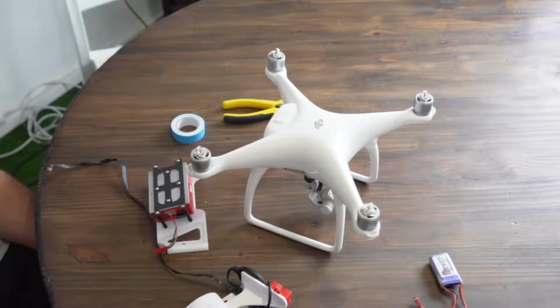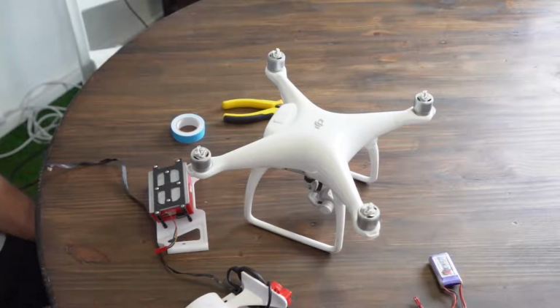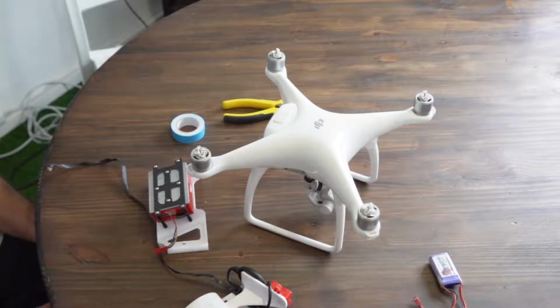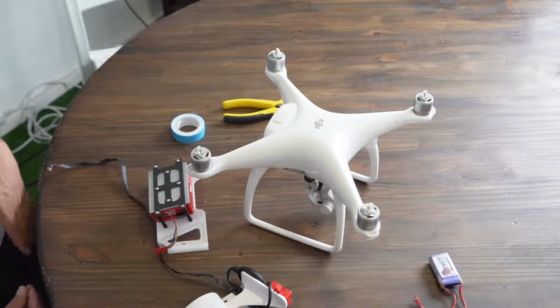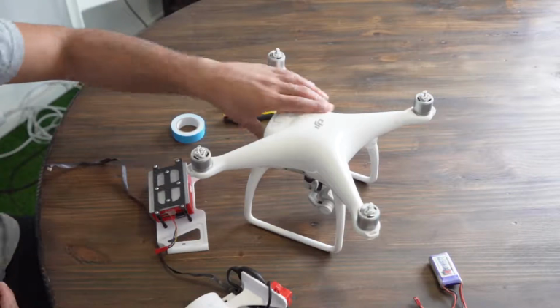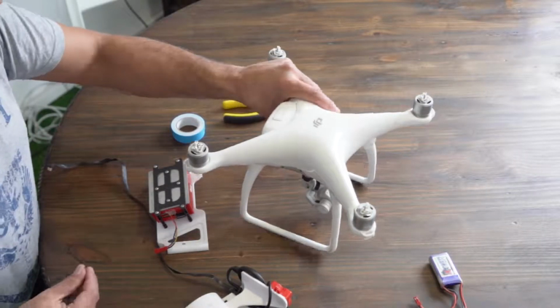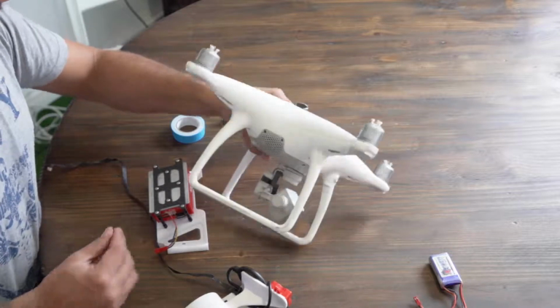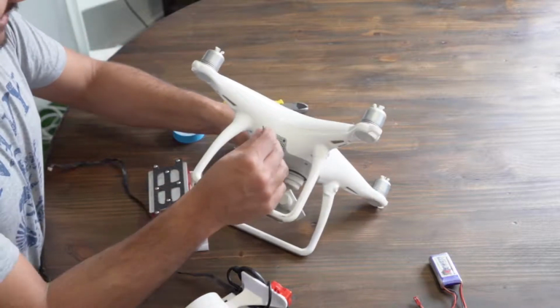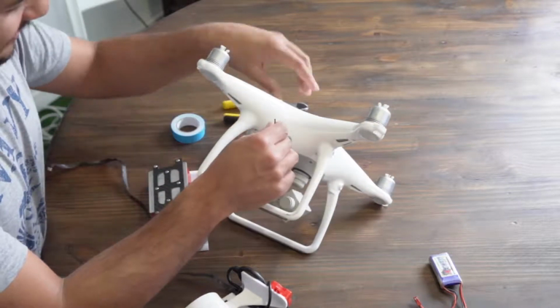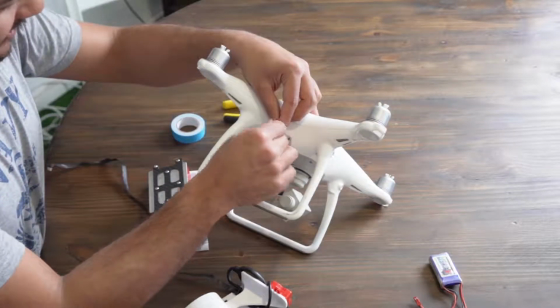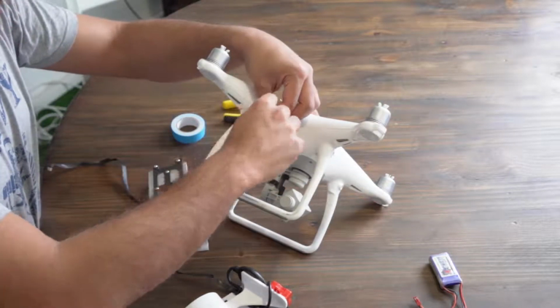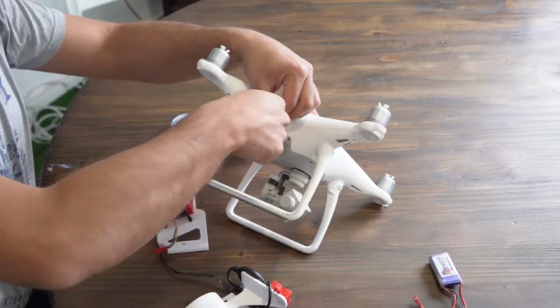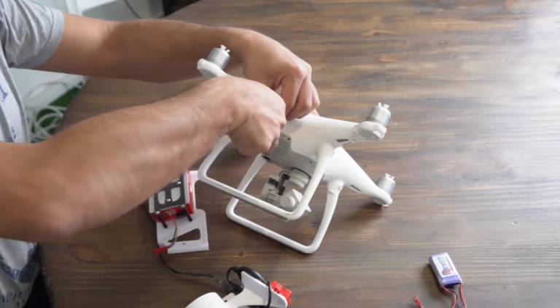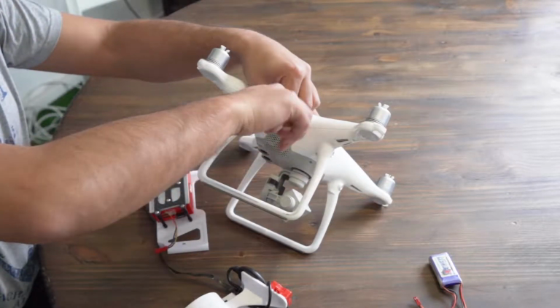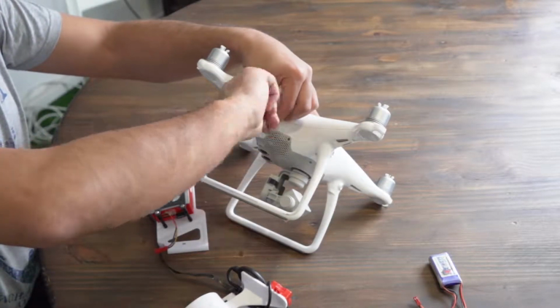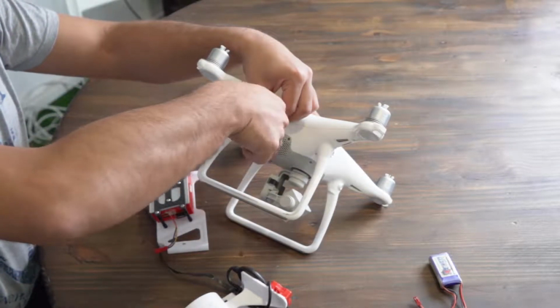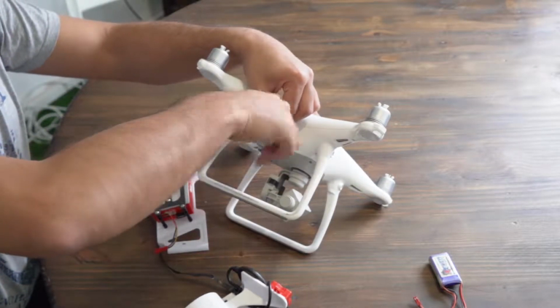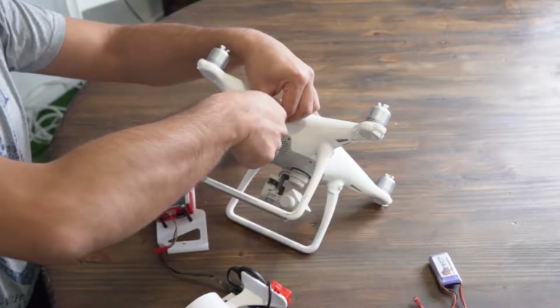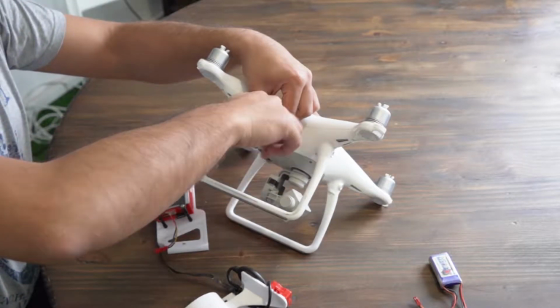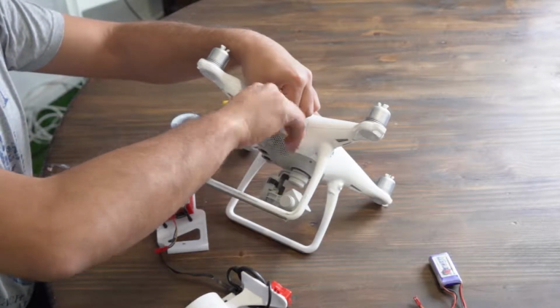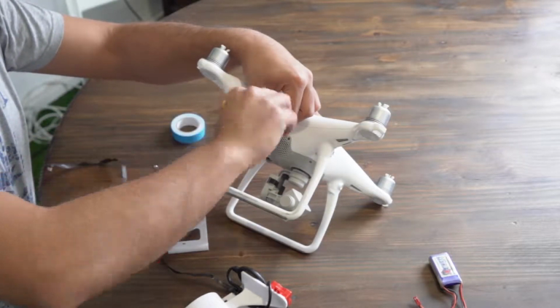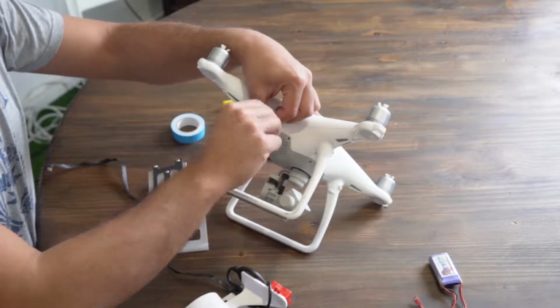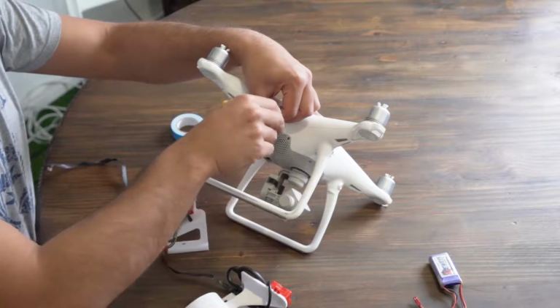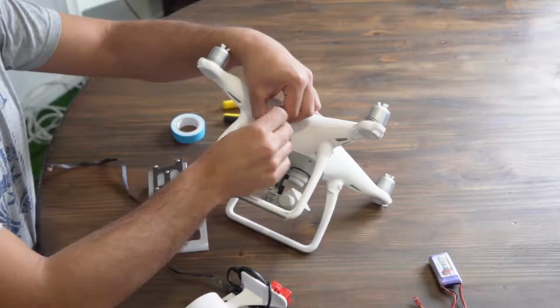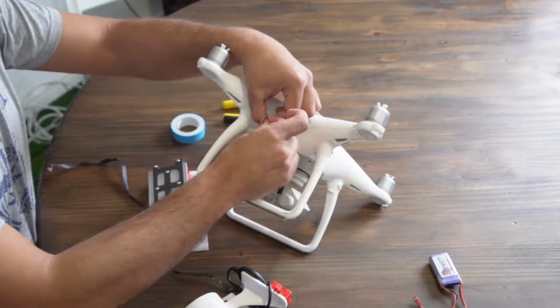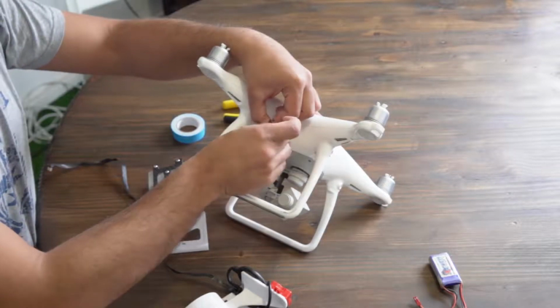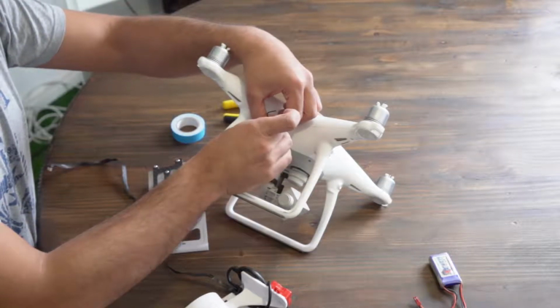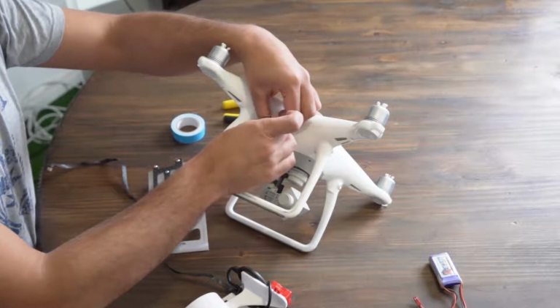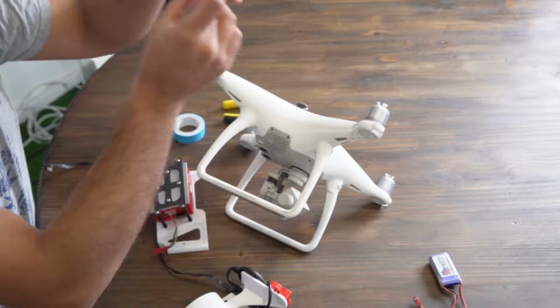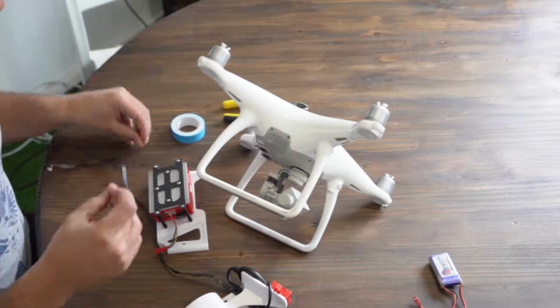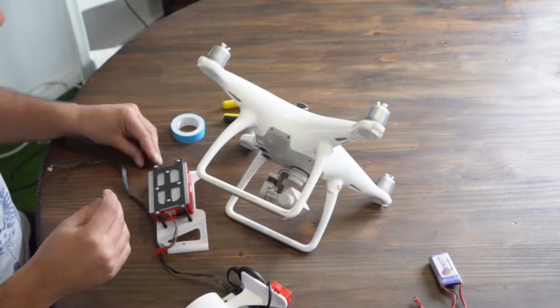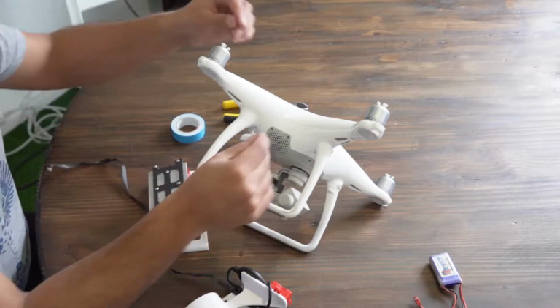Next is step 3: installing the integration kit to the Phantom 4 Pro. Grab your Phantom 4 Pro and remove the two screws on the right side of the P4P.